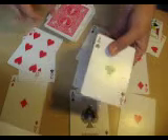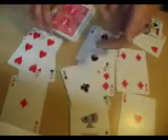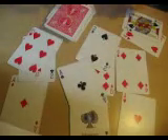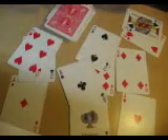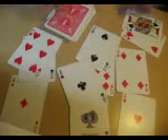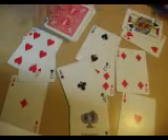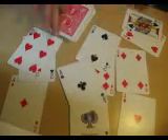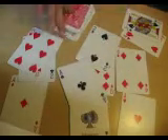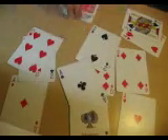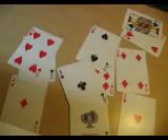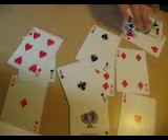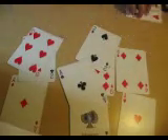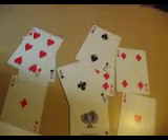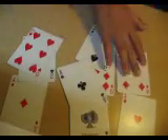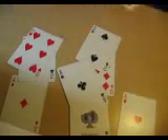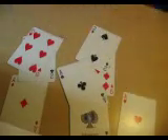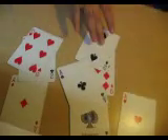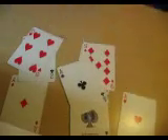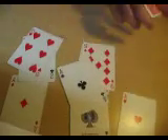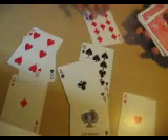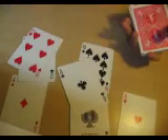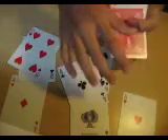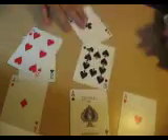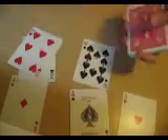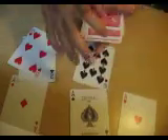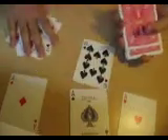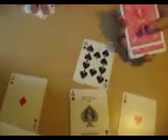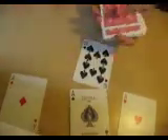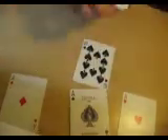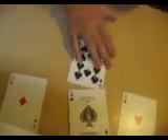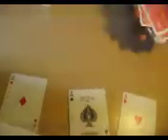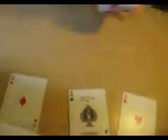You saw how I dropped it and you changed. I hope you guys like this card trick — Kick Aces. It's not an original, but please subscribe and I'll see you next time.